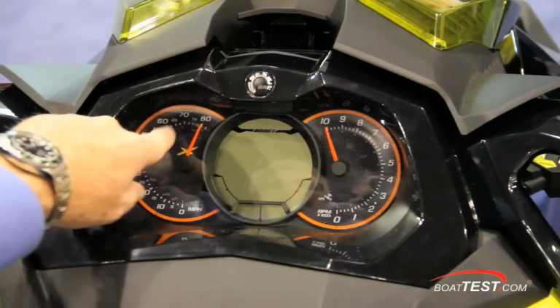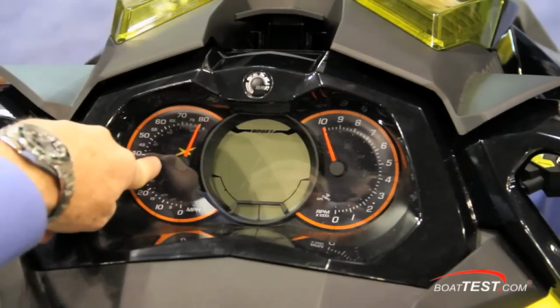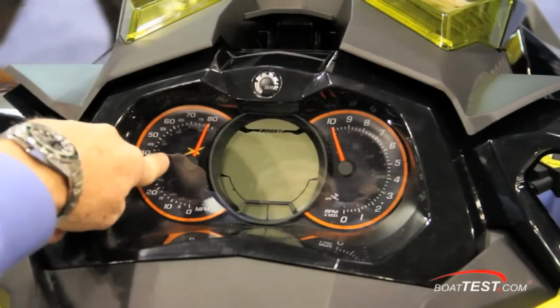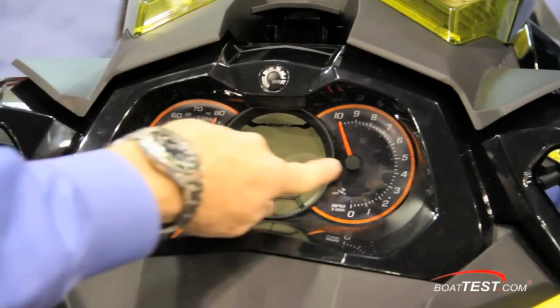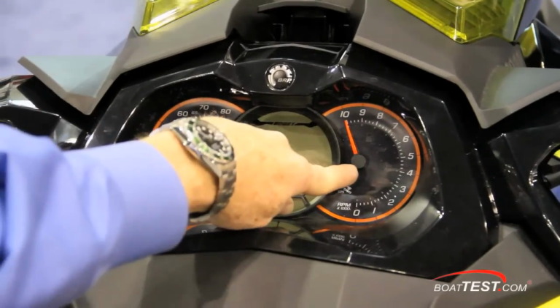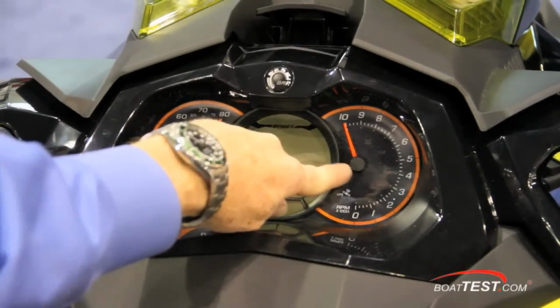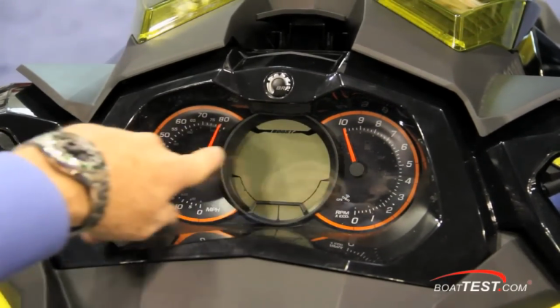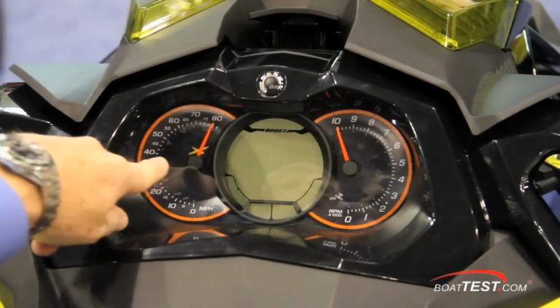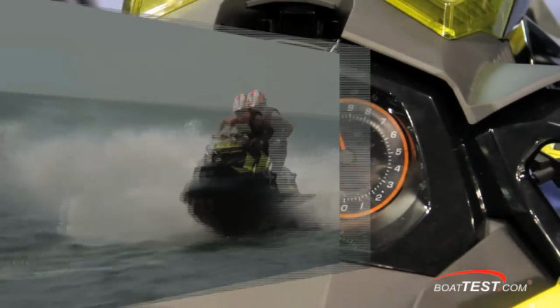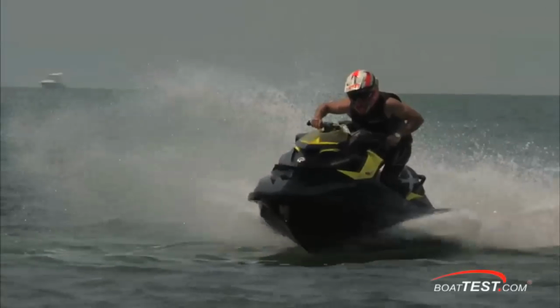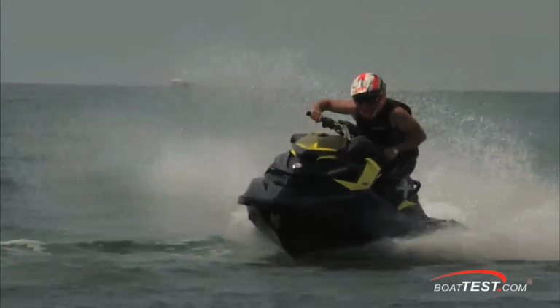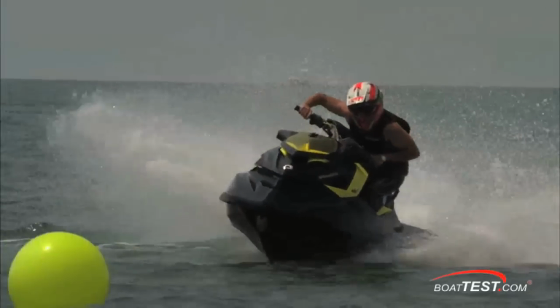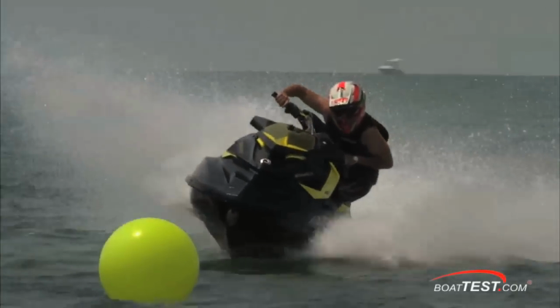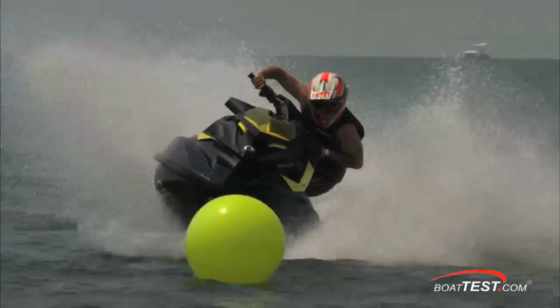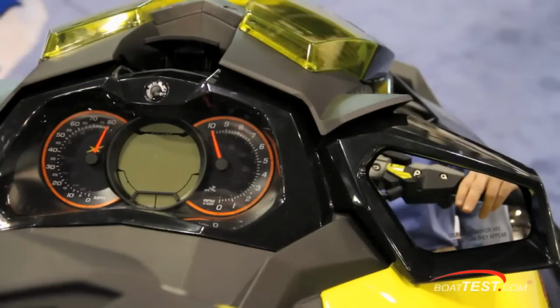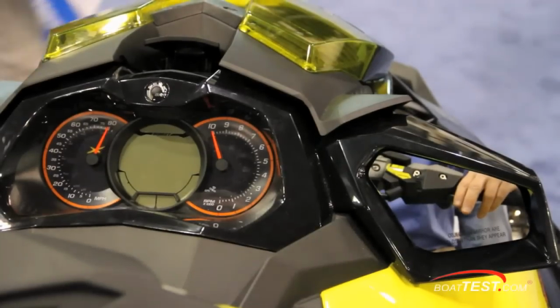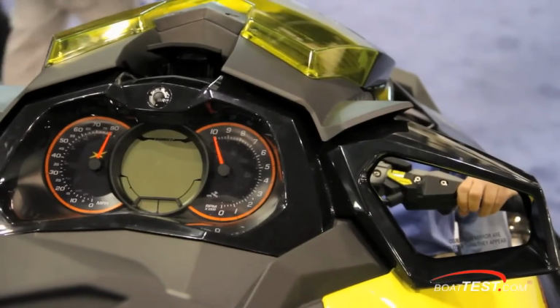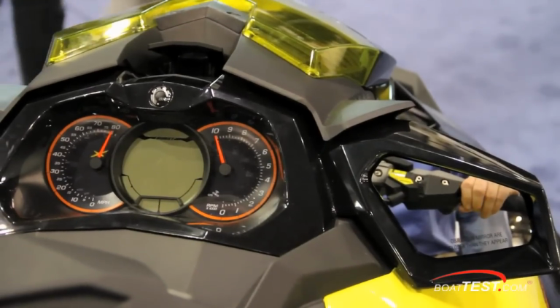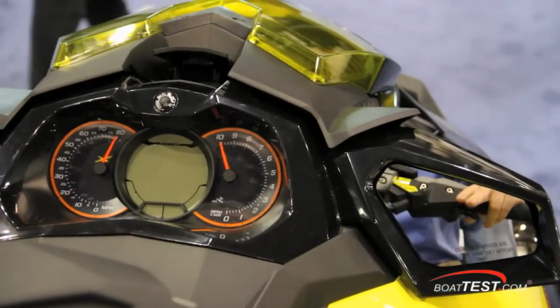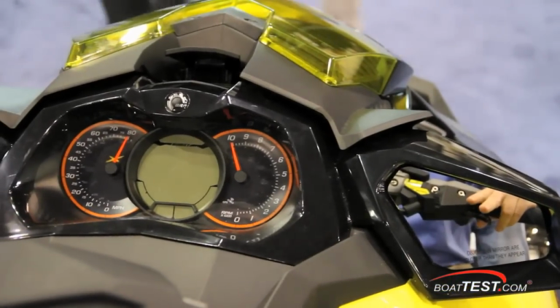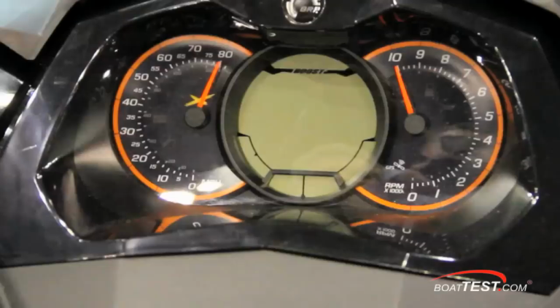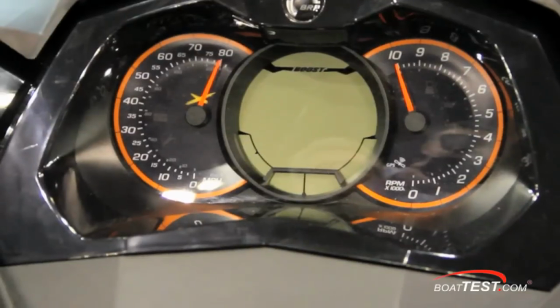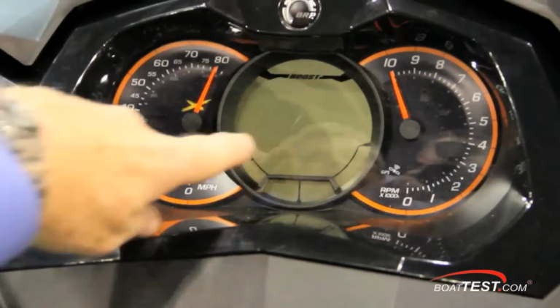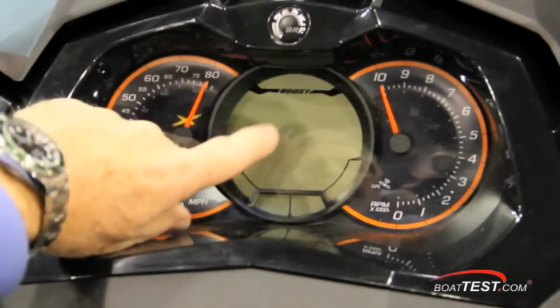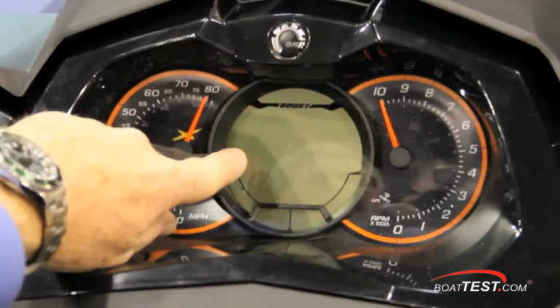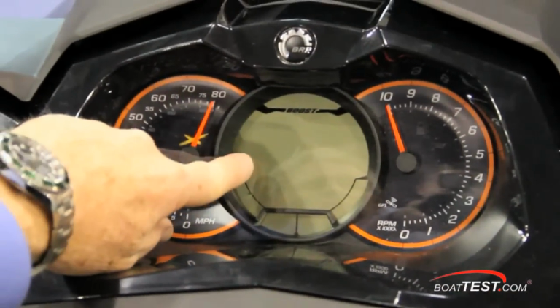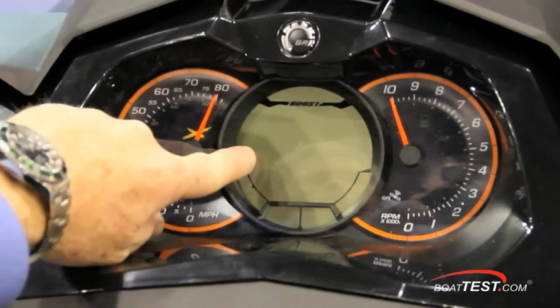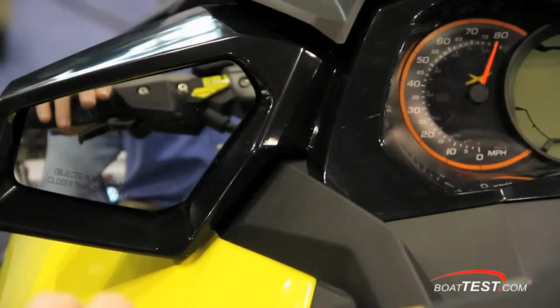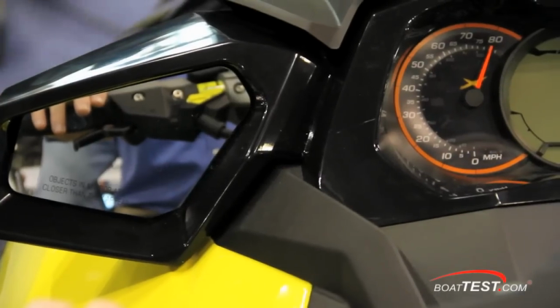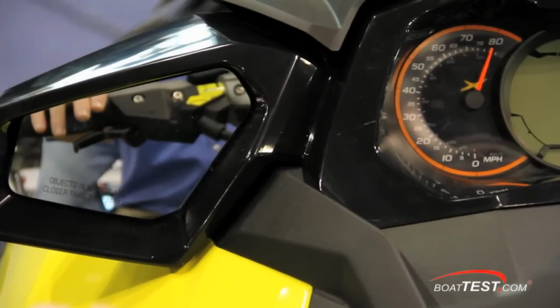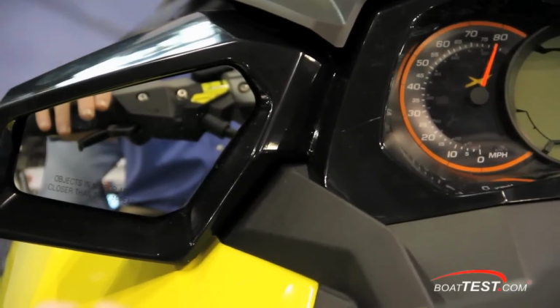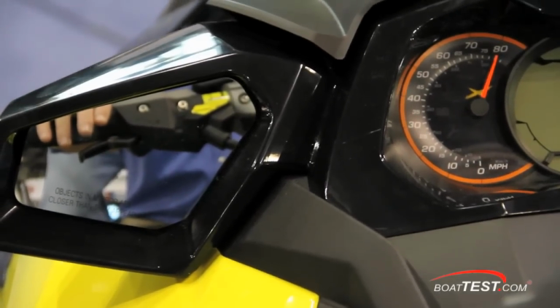The technology aspect really comes into play with this interactive multi-function digital information center that allows you to select between 31 key operating functions, all selected with the push of a button. And the angular mirrors are mounted well up high, out of the dock strike zone.